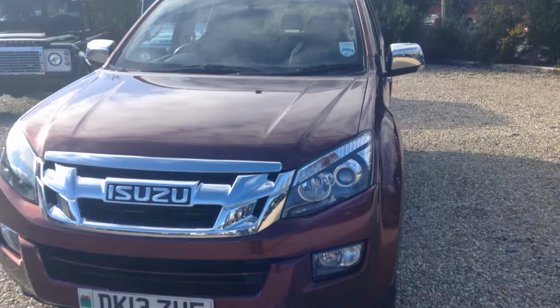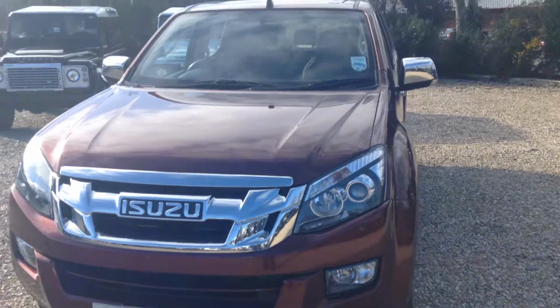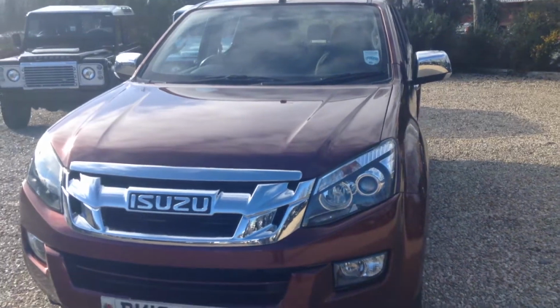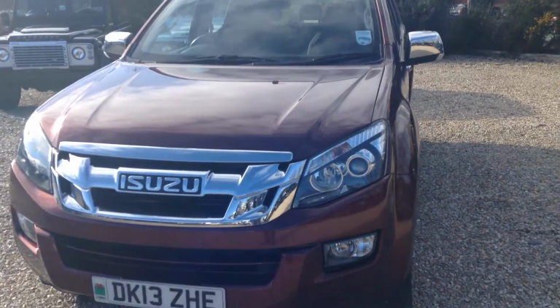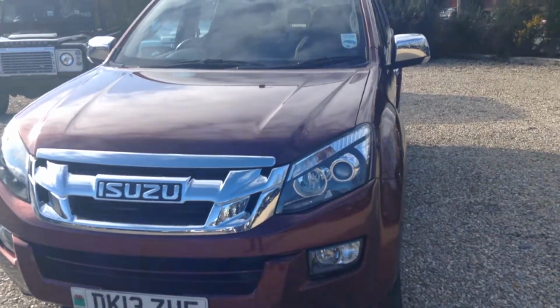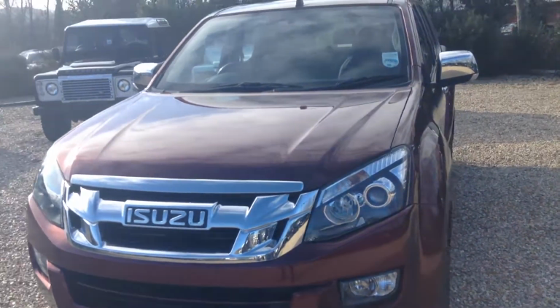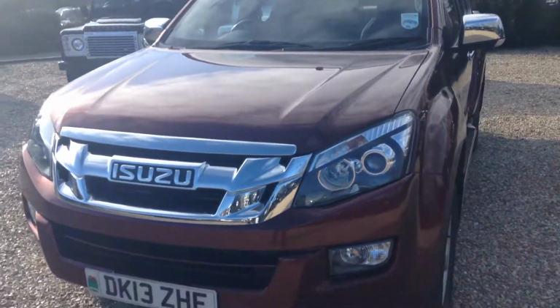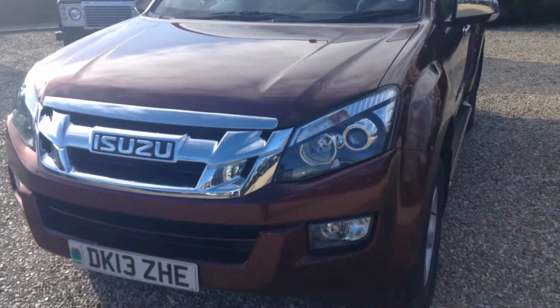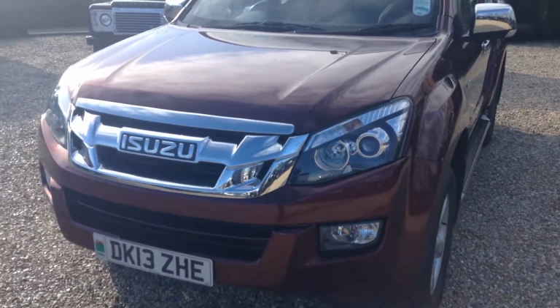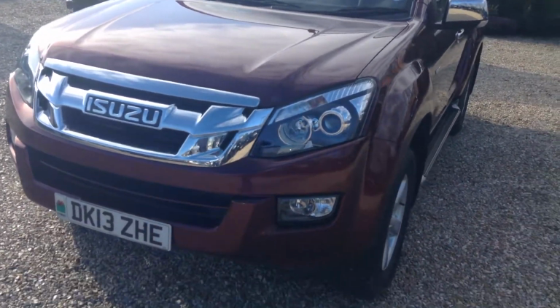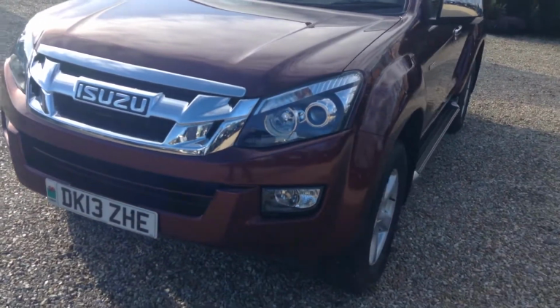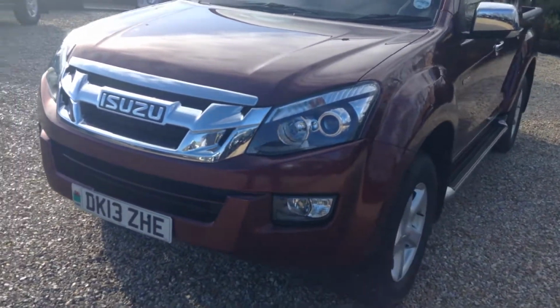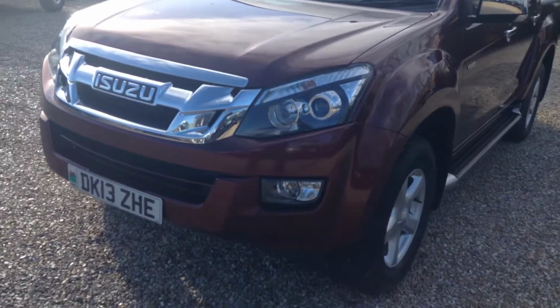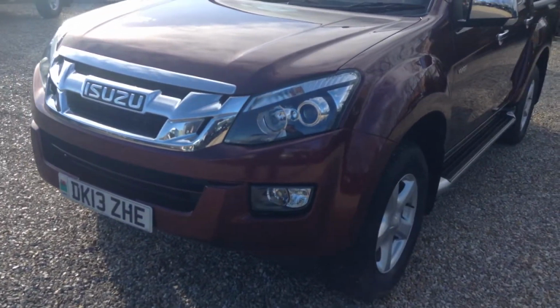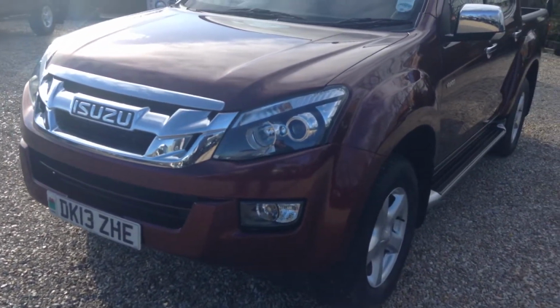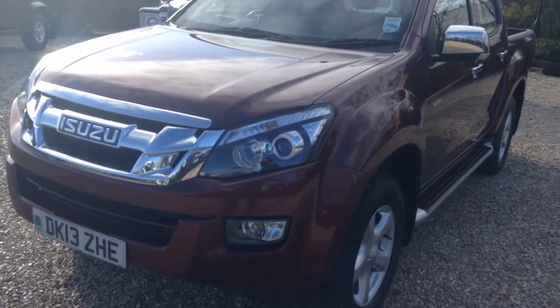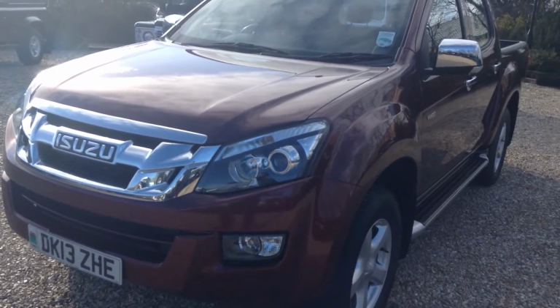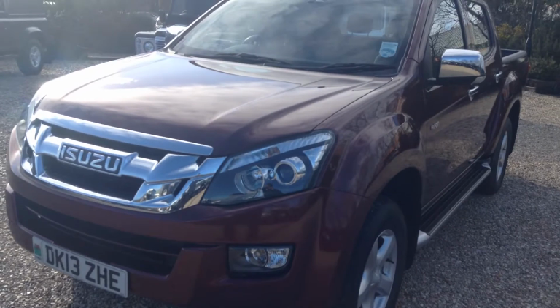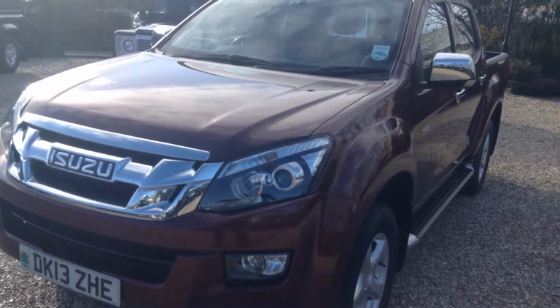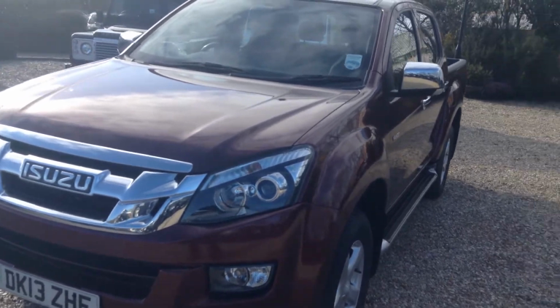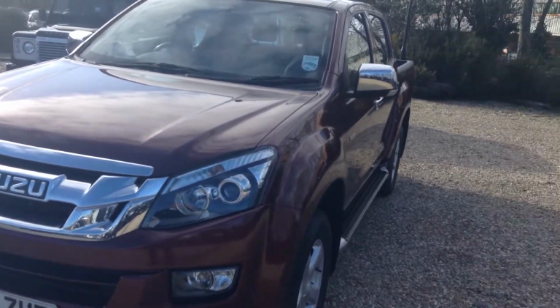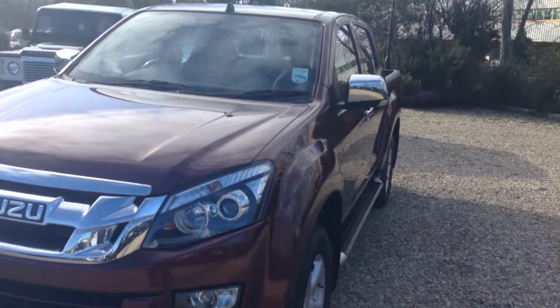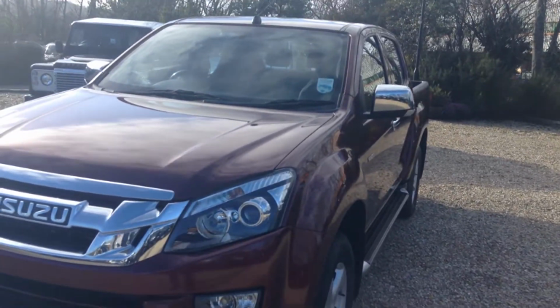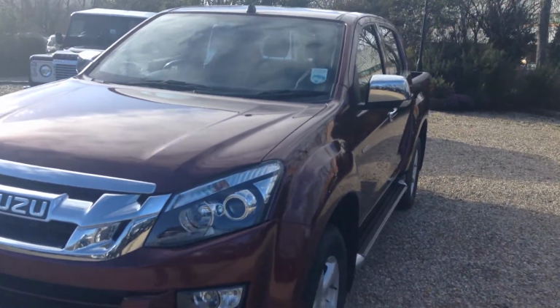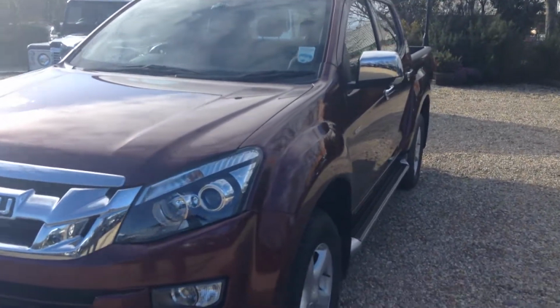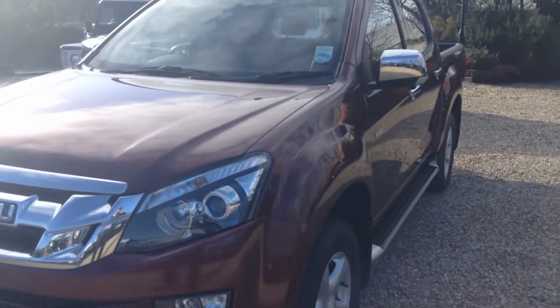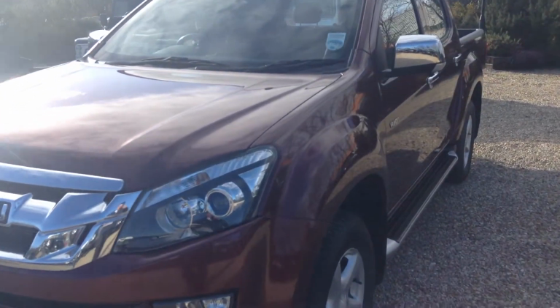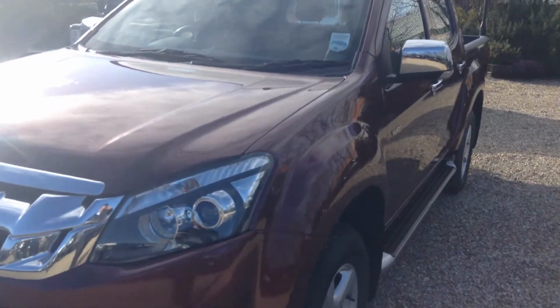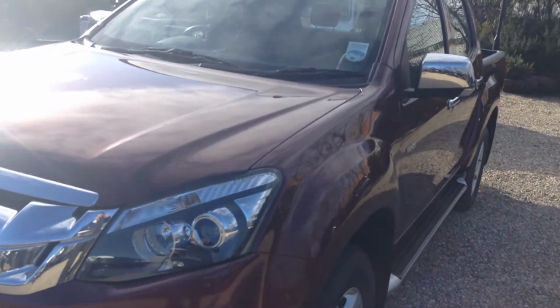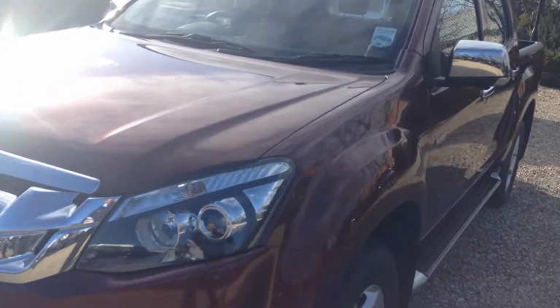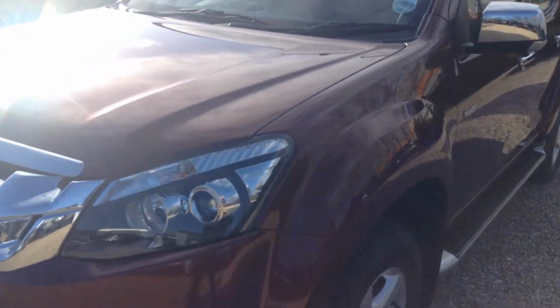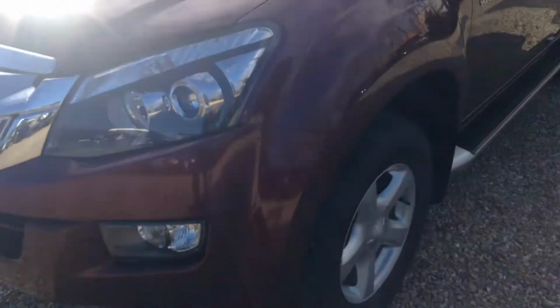Hello, it's Andrew here at Conway Land Rover, and today we have for you an Isuzu D-MAX Yukon, registered on the 1st of March 2013.